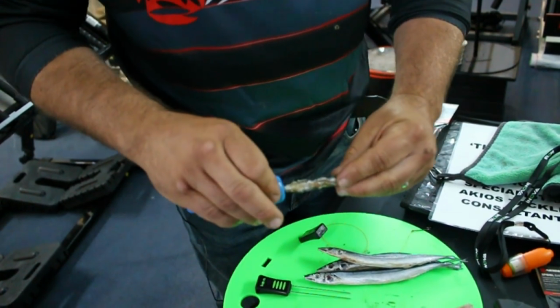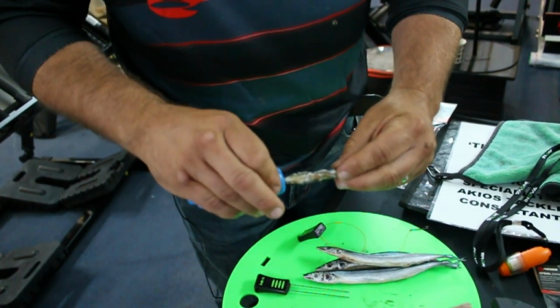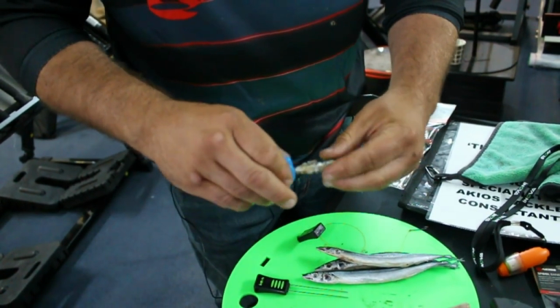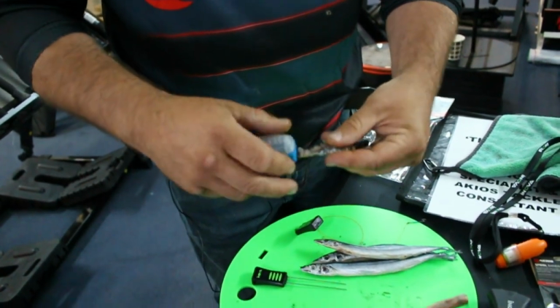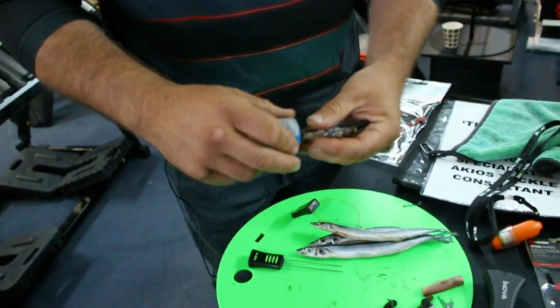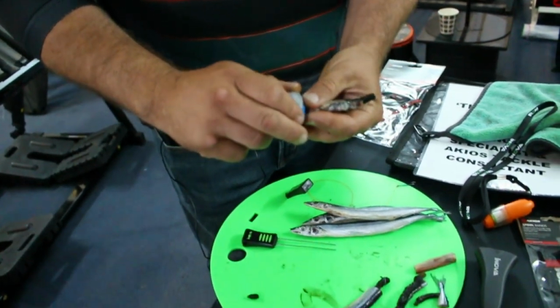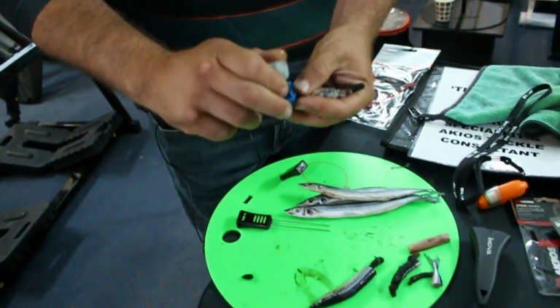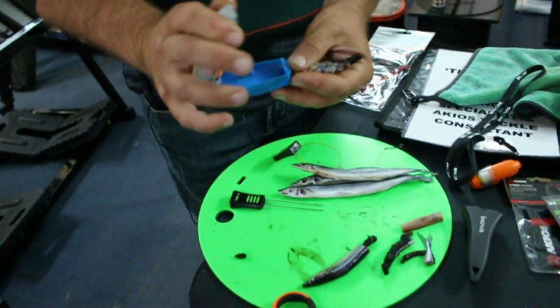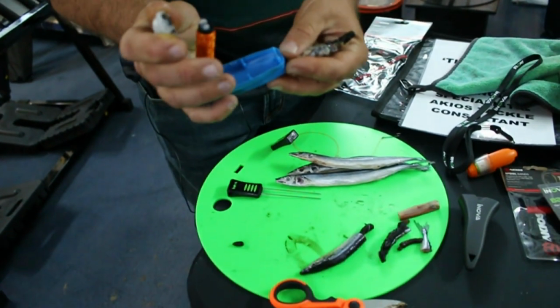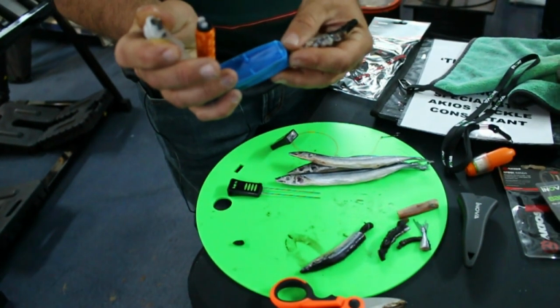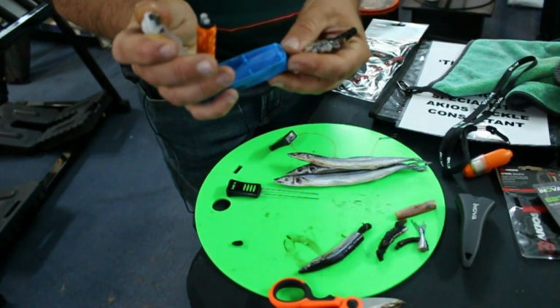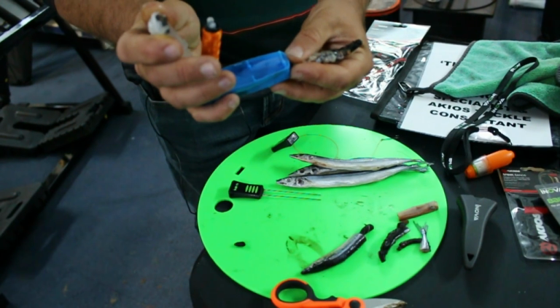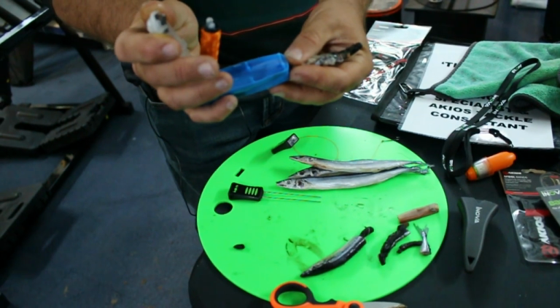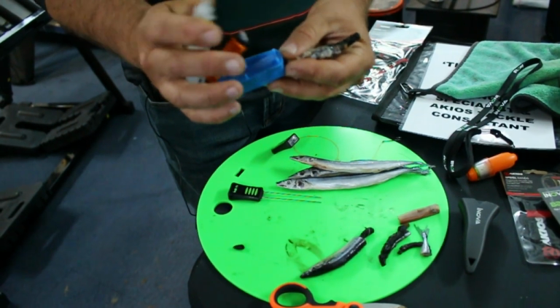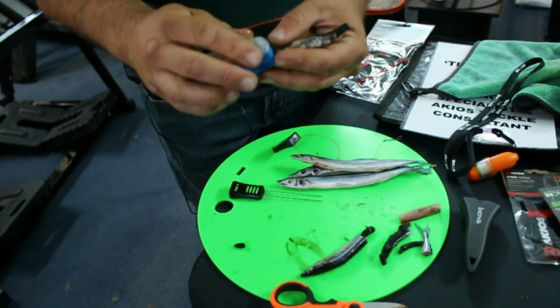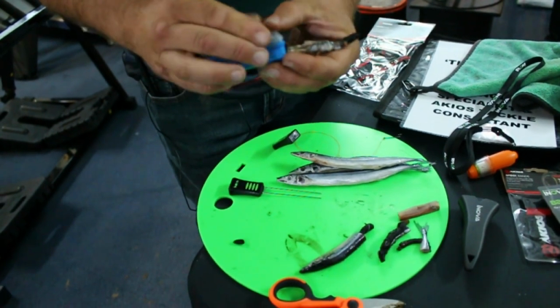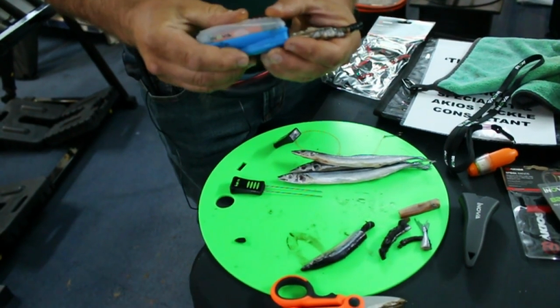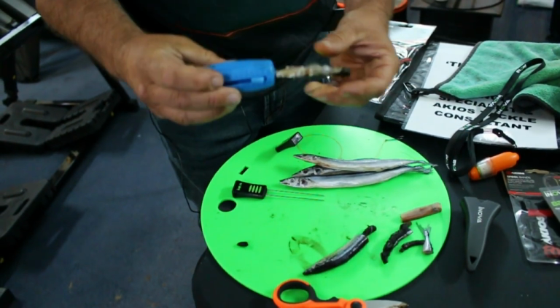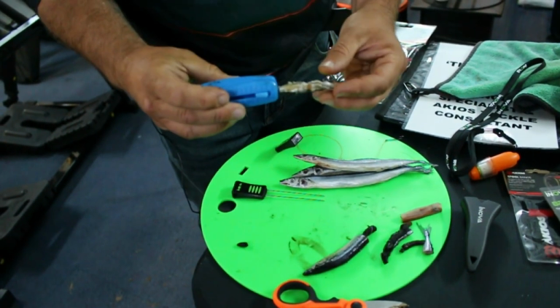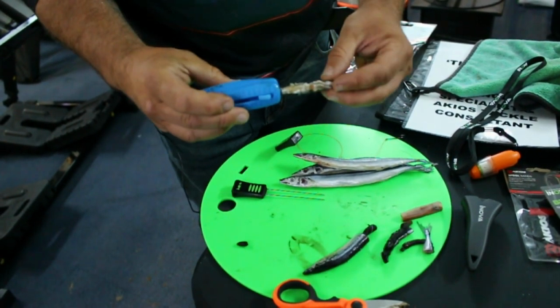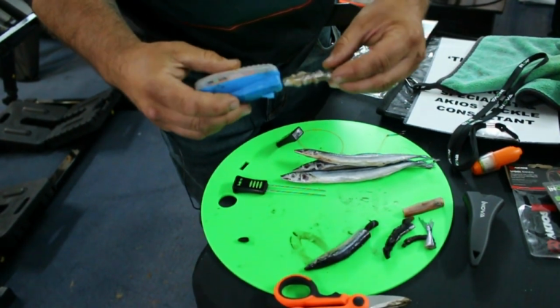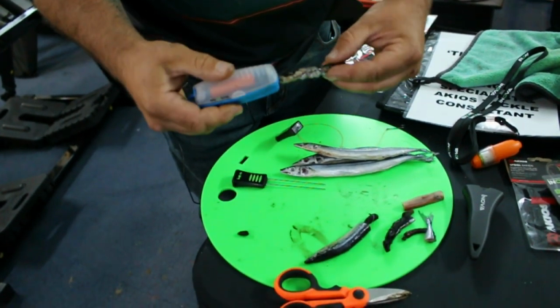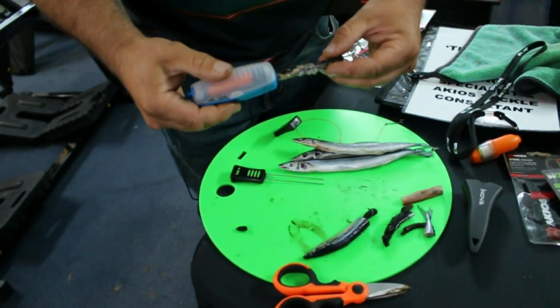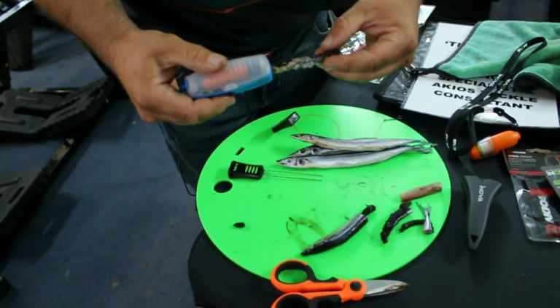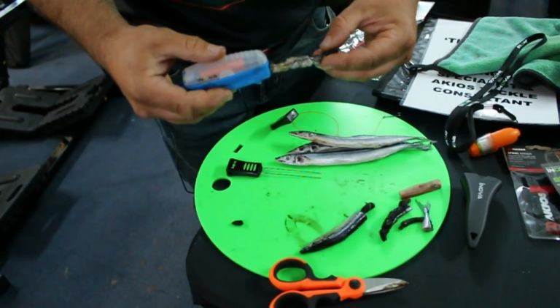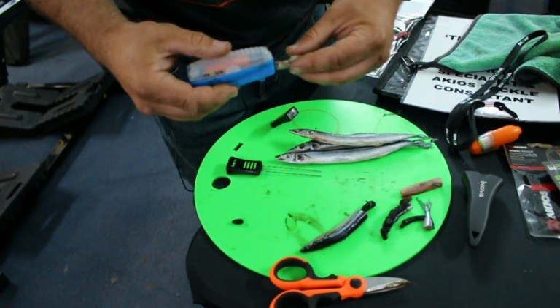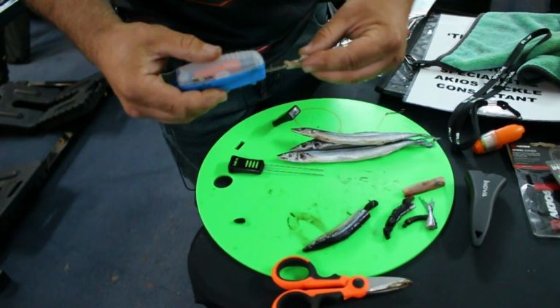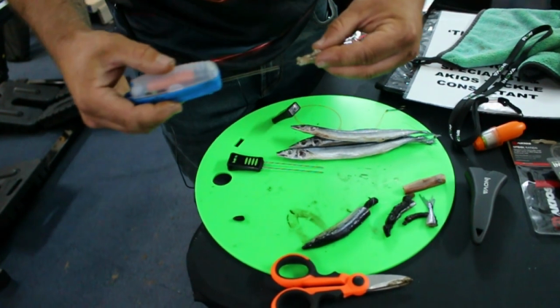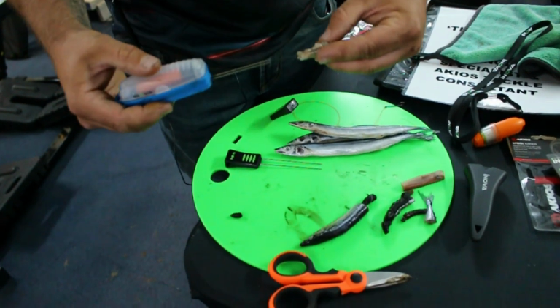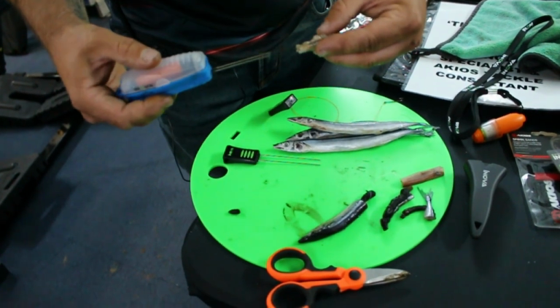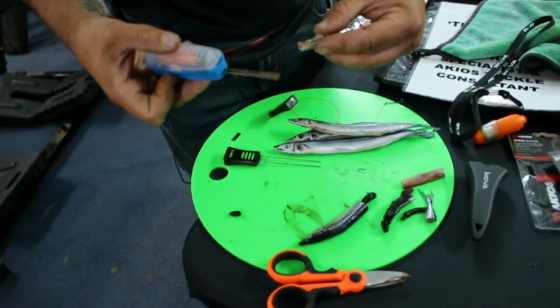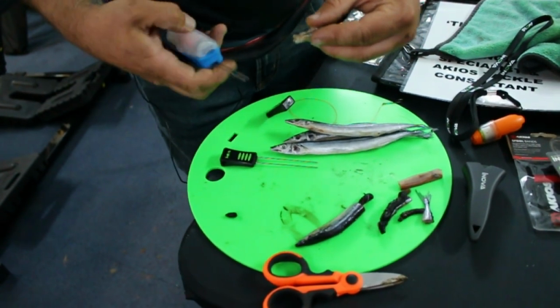Nice neat baits, clear top so you can see how much you've got left, the cotton's available in different colours — slide away, great bit of kit.